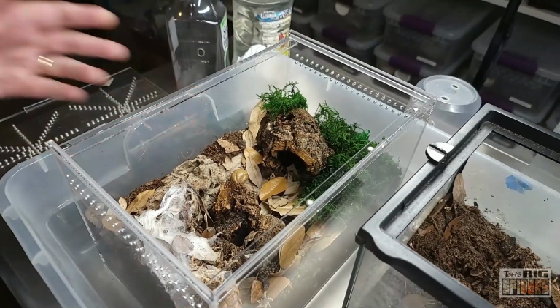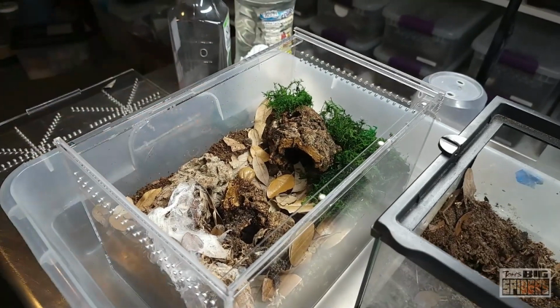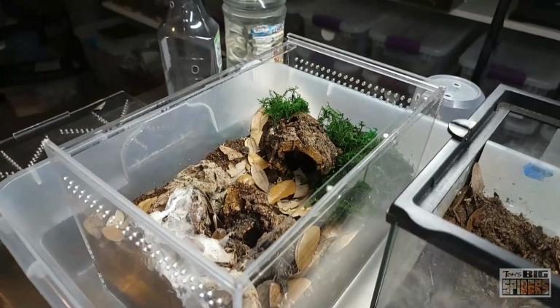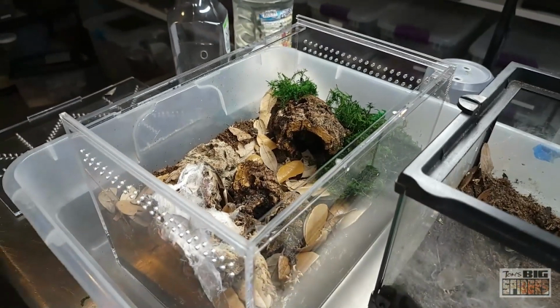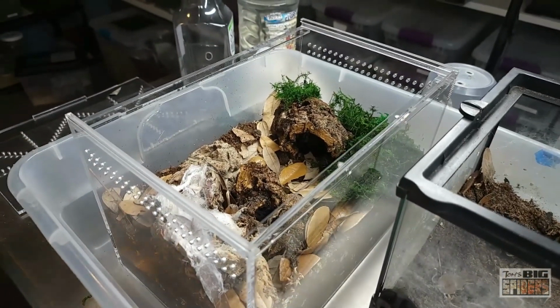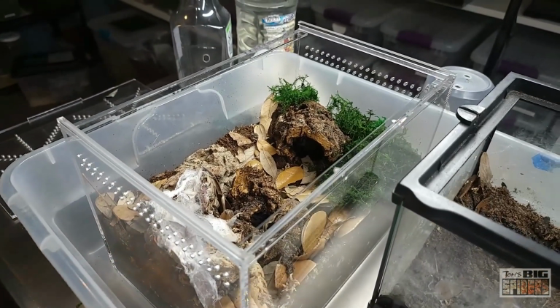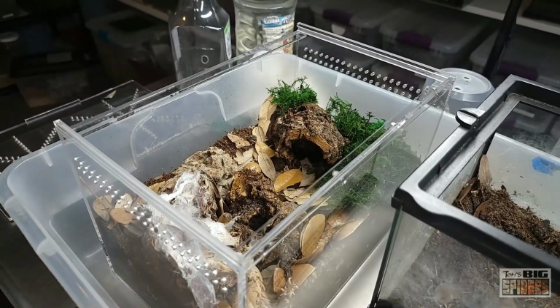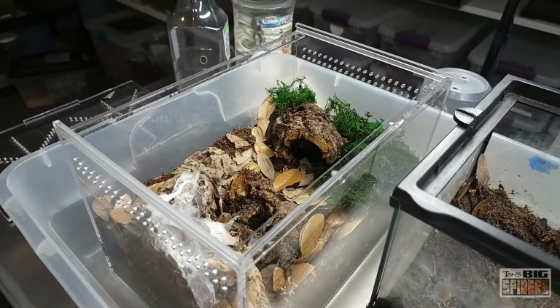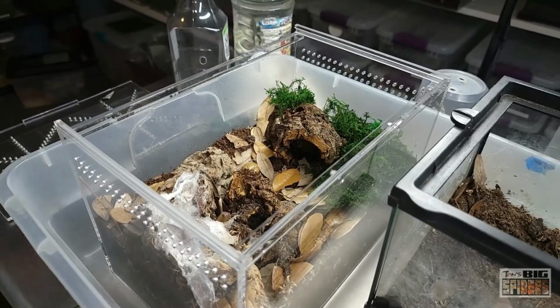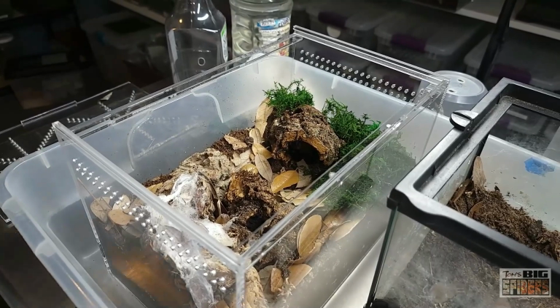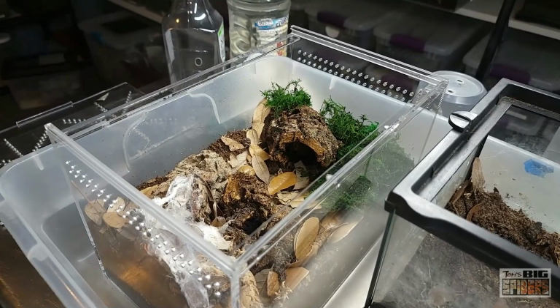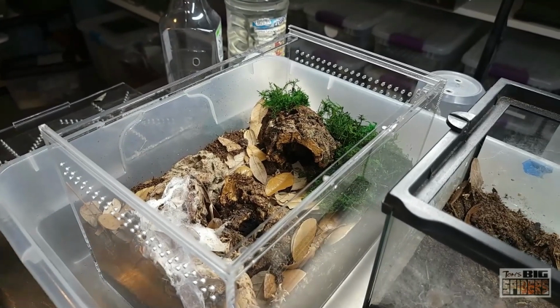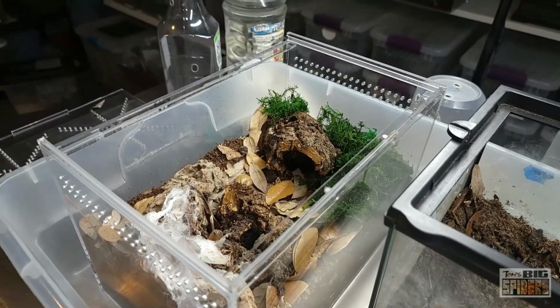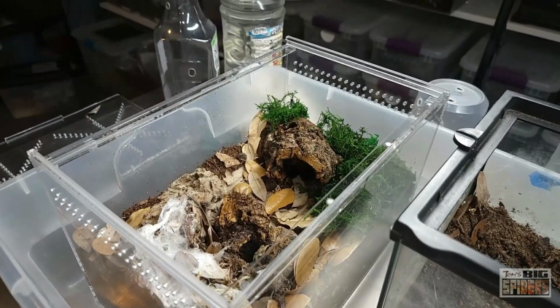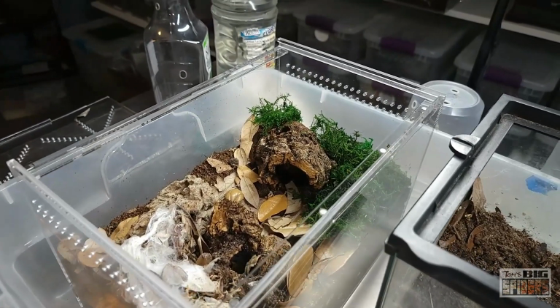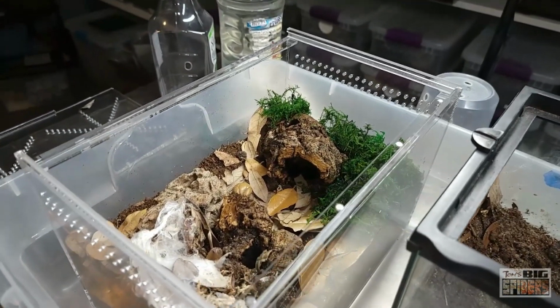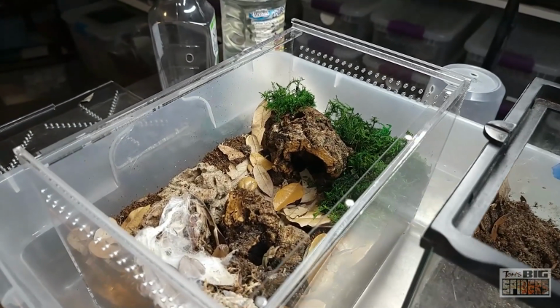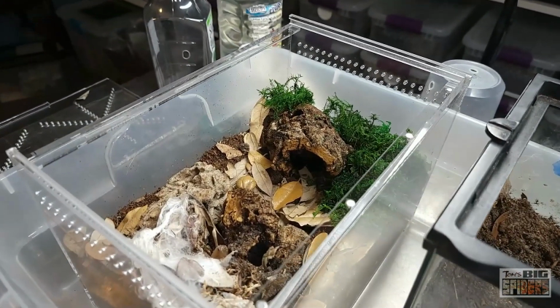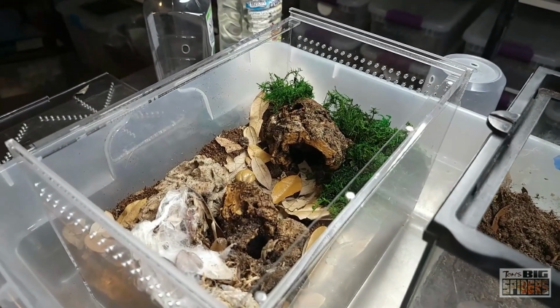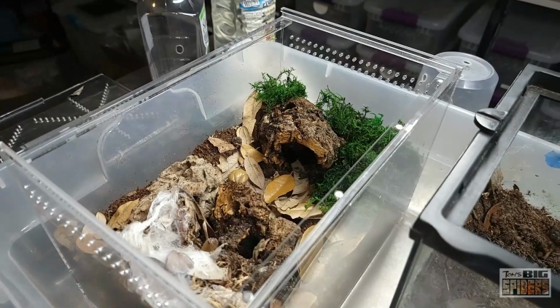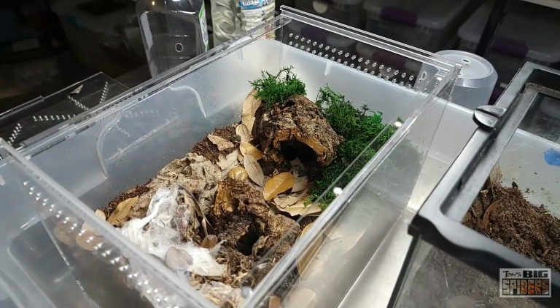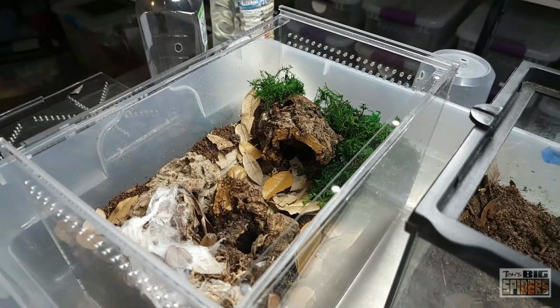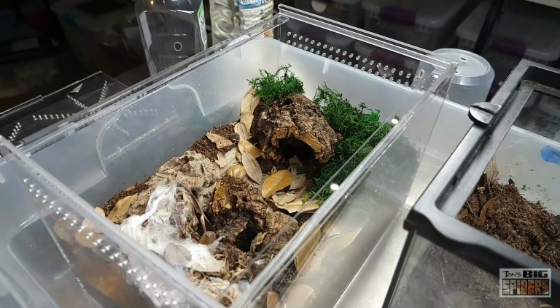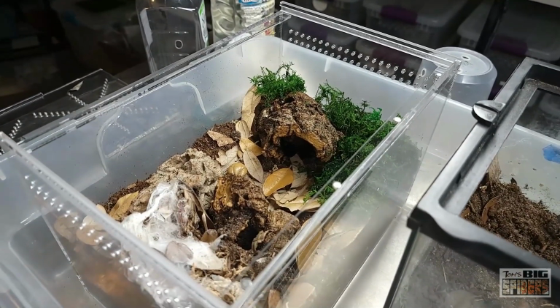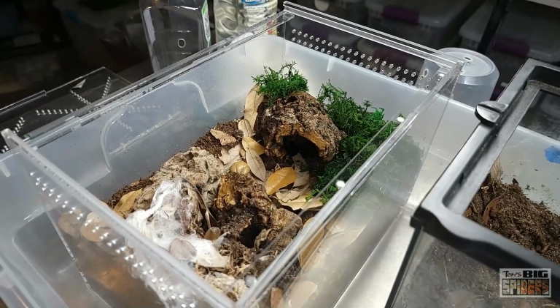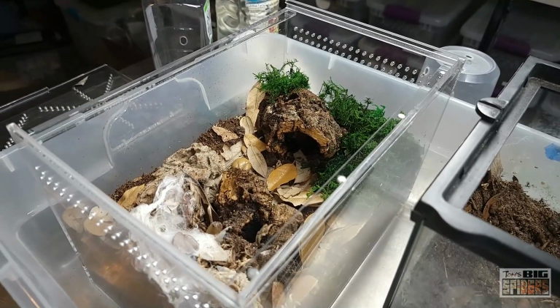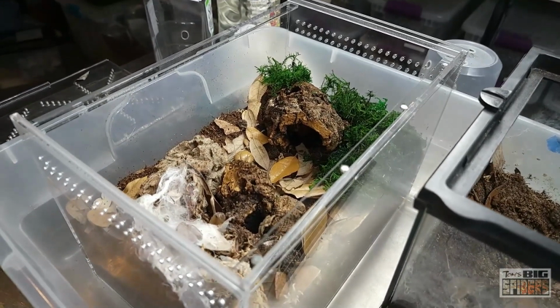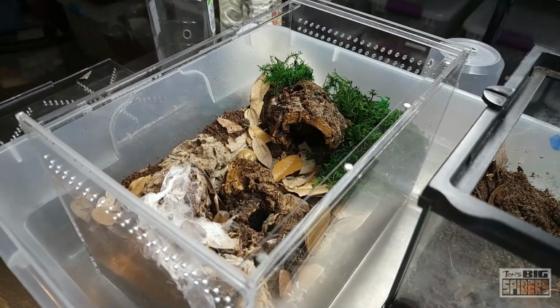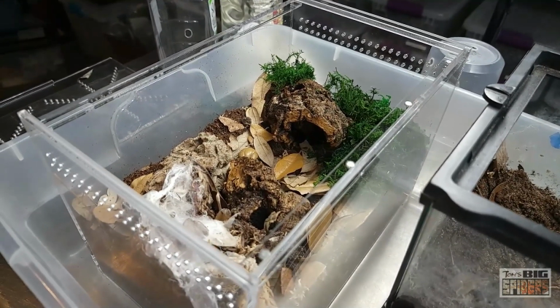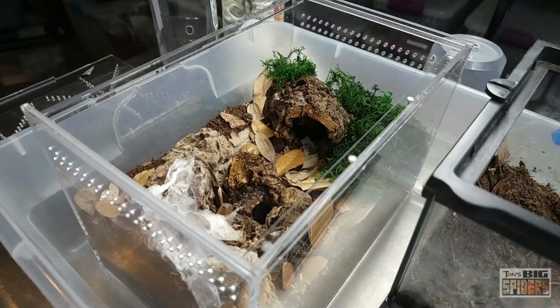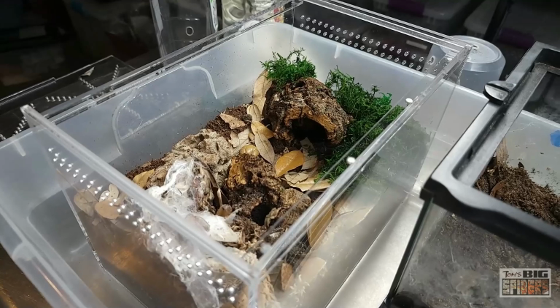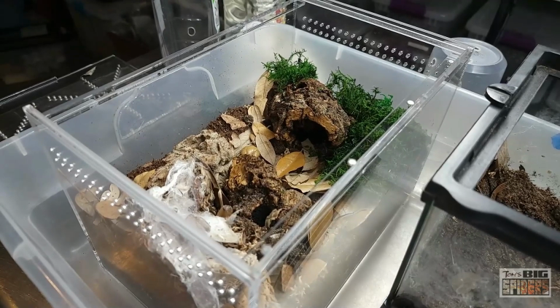These guys are, as I mentioned, very, very fast growers and great eaters. Even my little teeny tiny slings were great eaters. As adults, they'll wrestle down large crickets with no problem — I even dropped in a medium dubia once and they took it down no problem. Really, really great eaters.